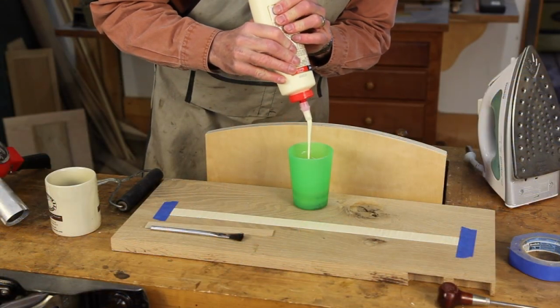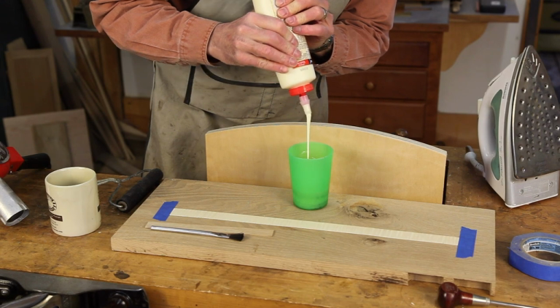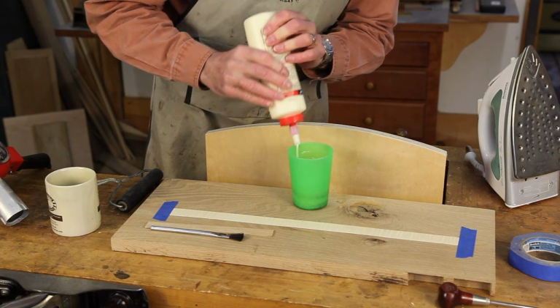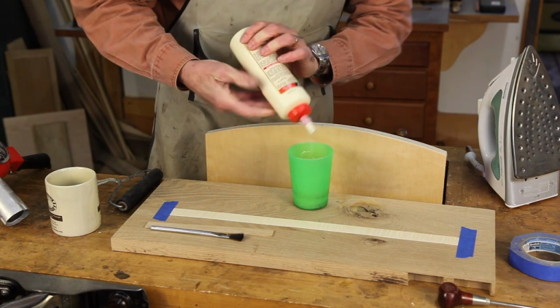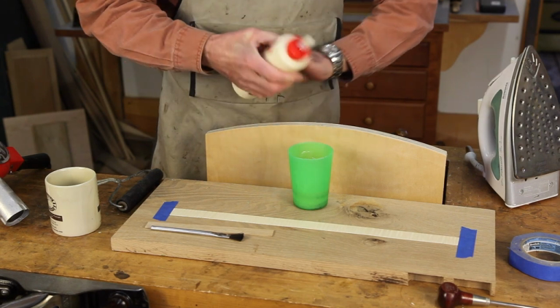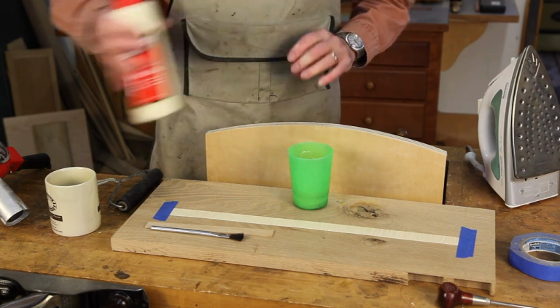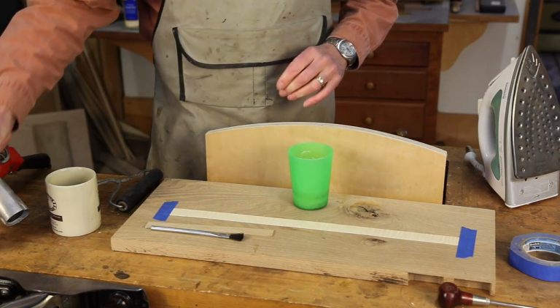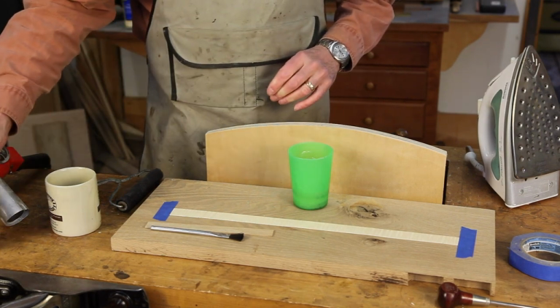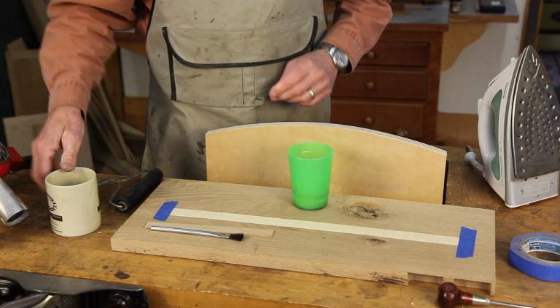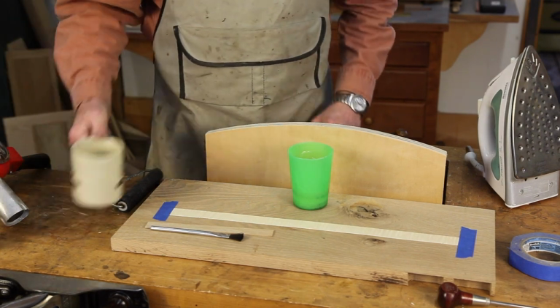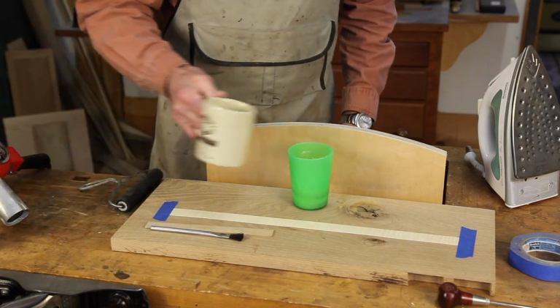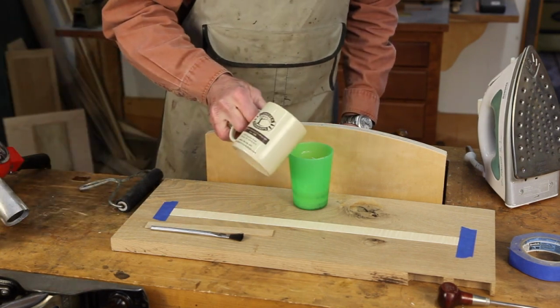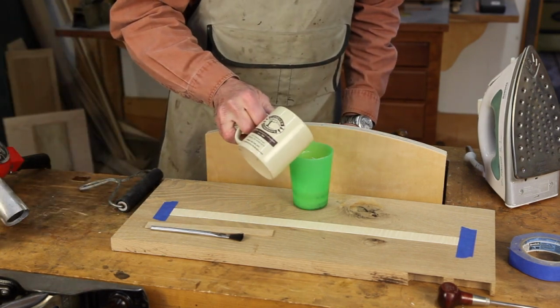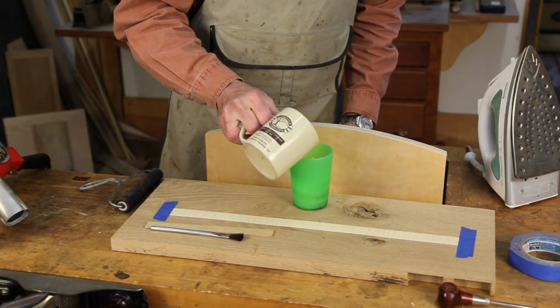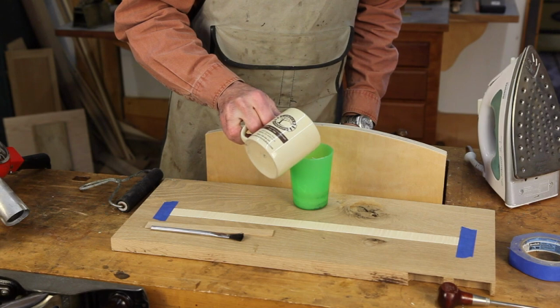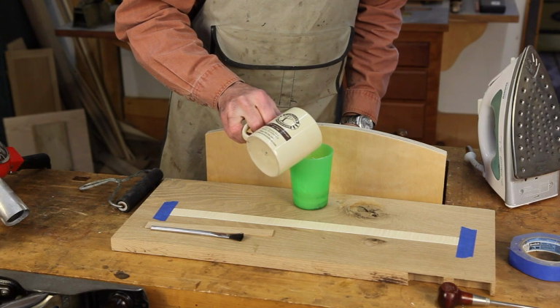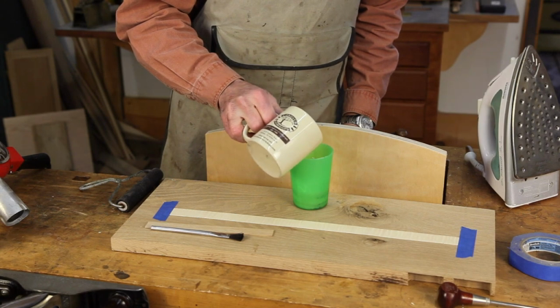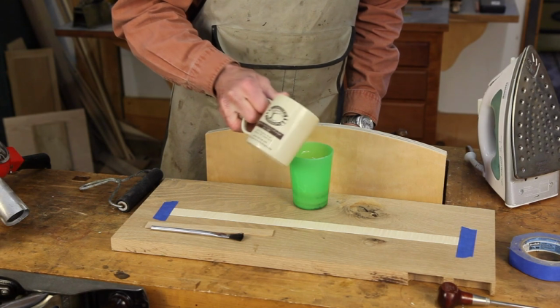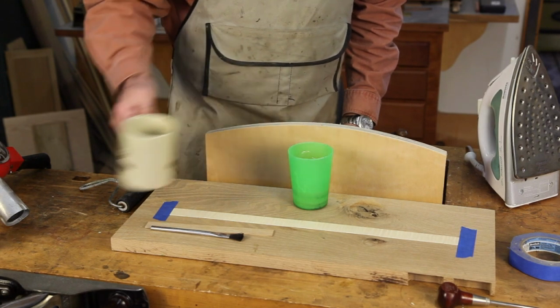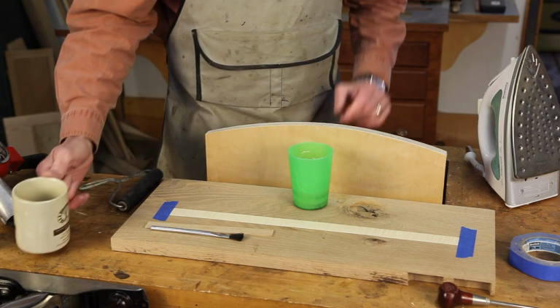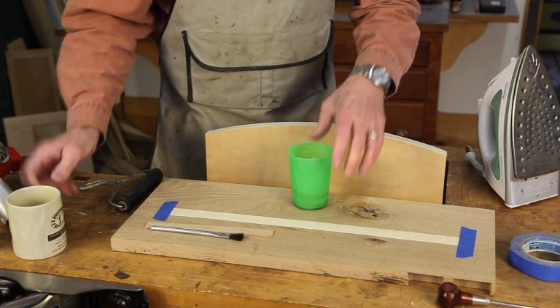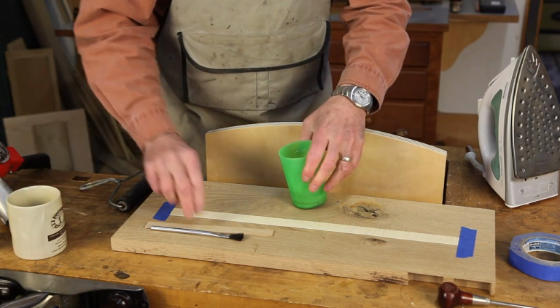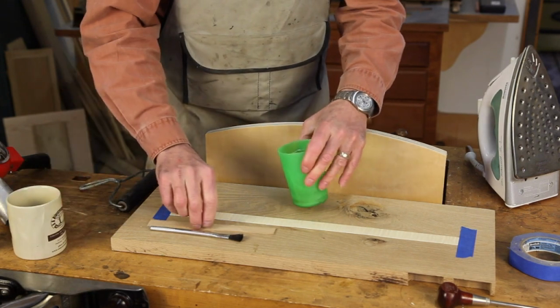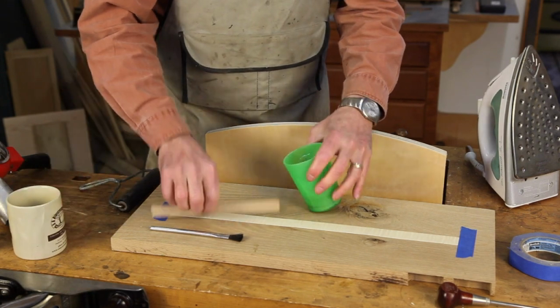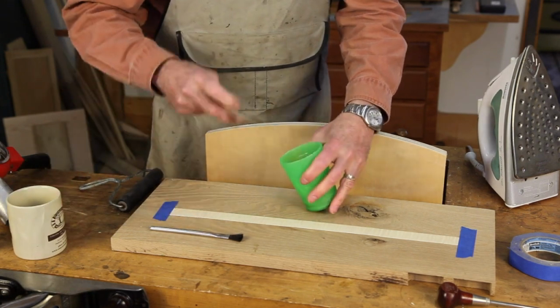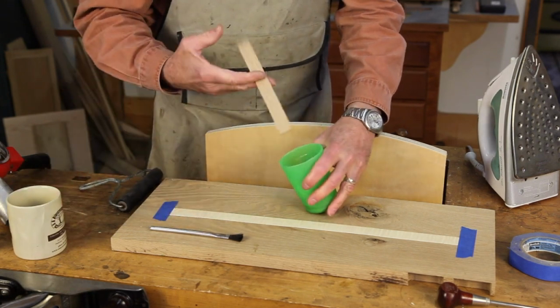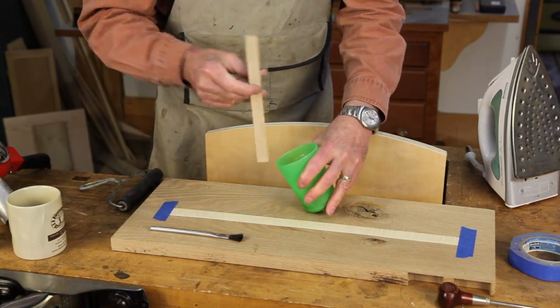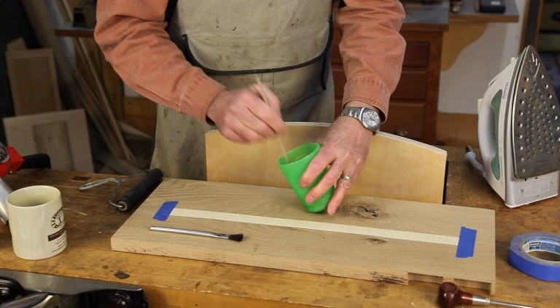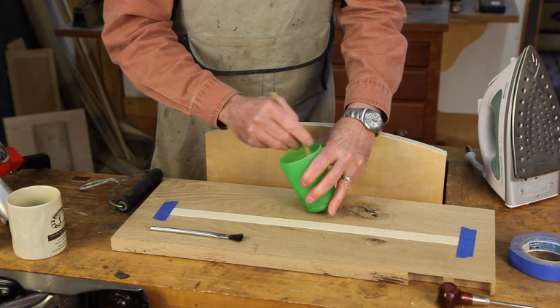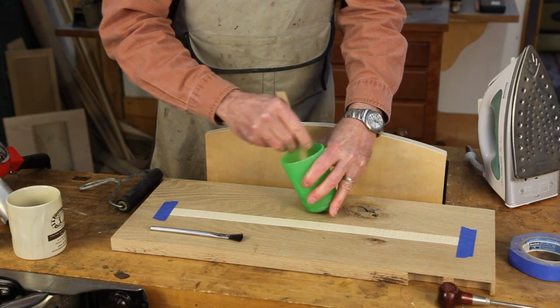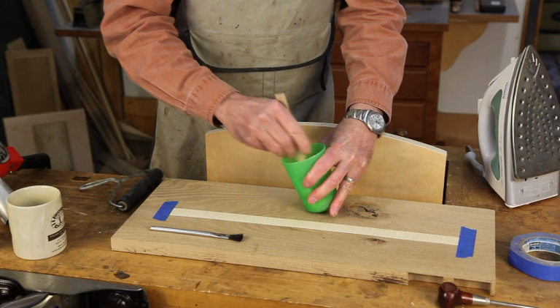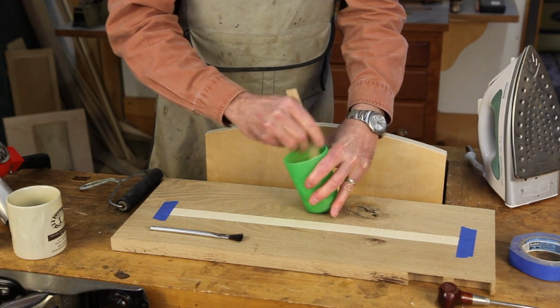Now I'm going to put some glue in a cup like so, and we're going to dilute that glue about 10%. Not too much water, just enough to thin it down and make it spread a little easier.